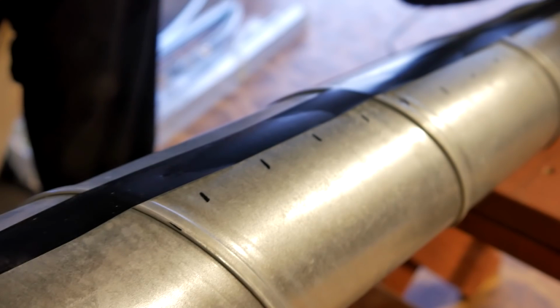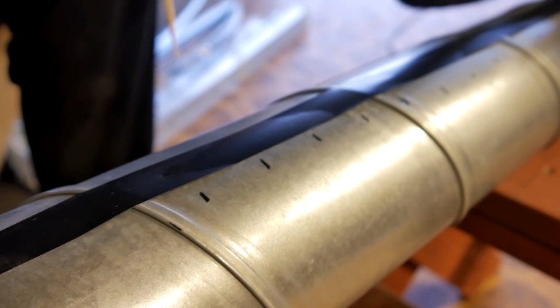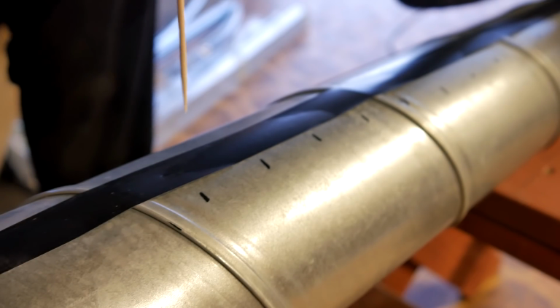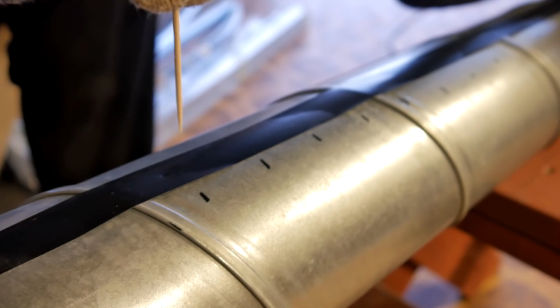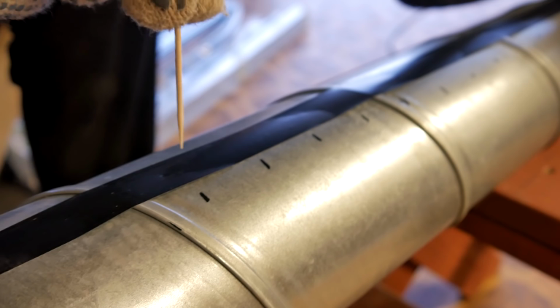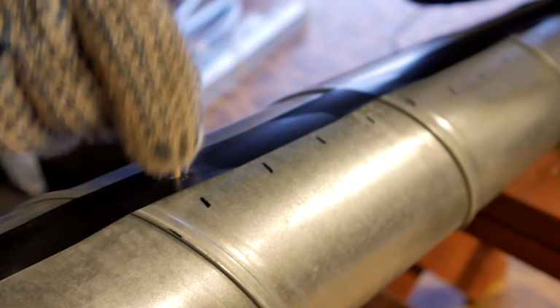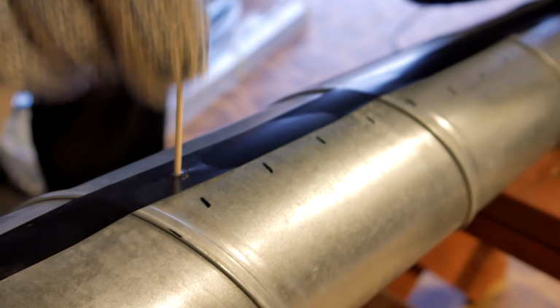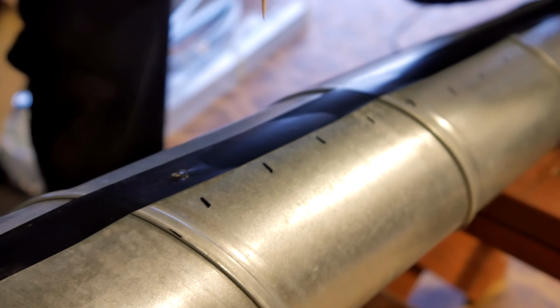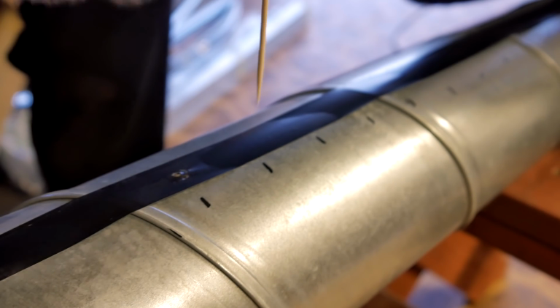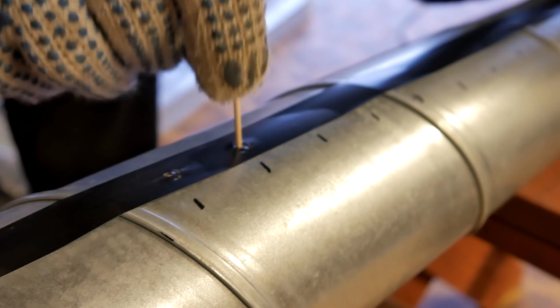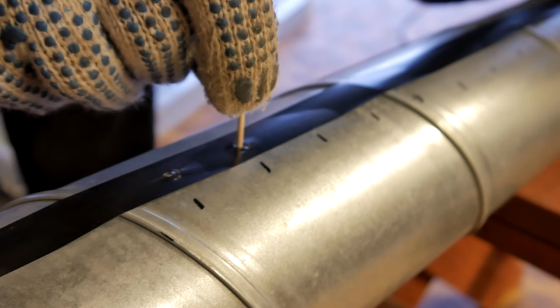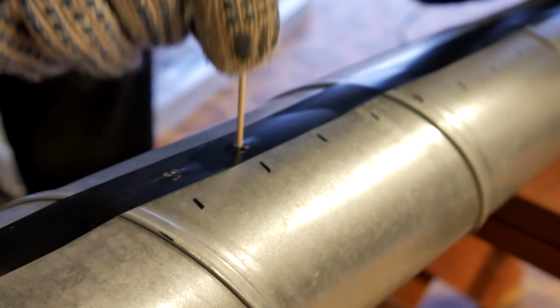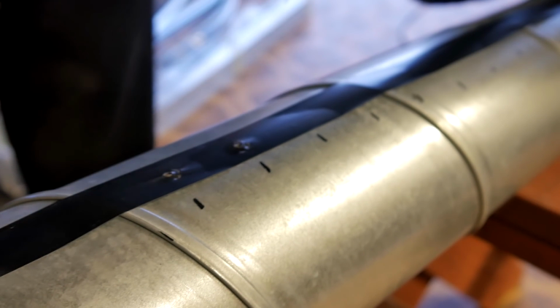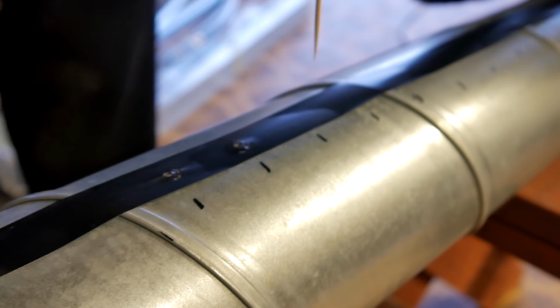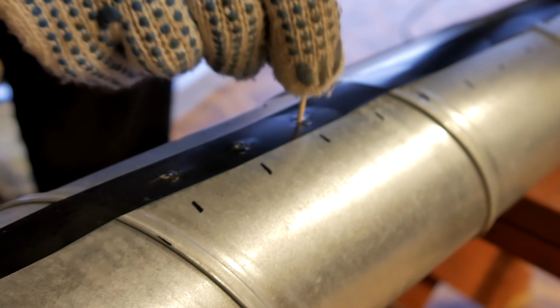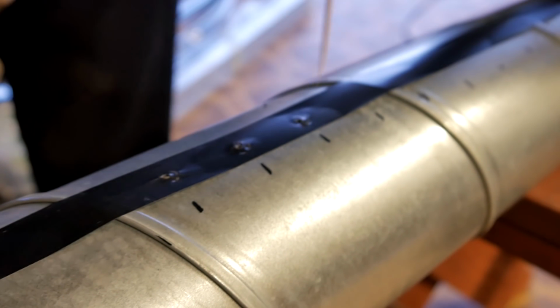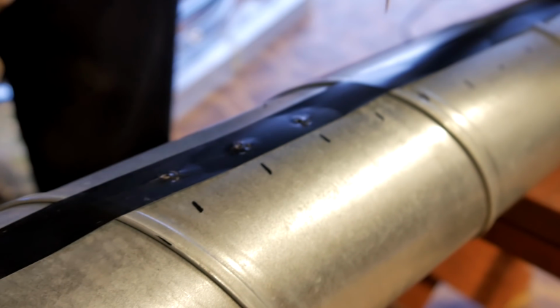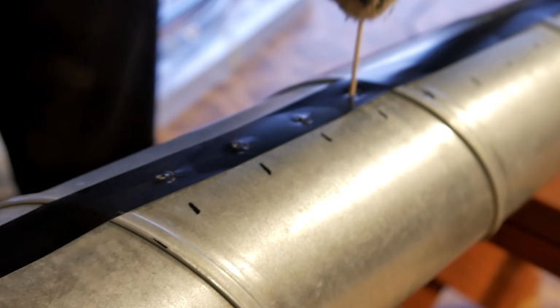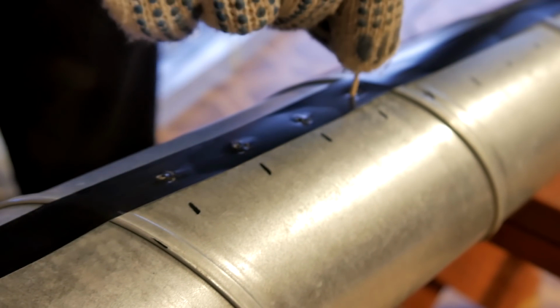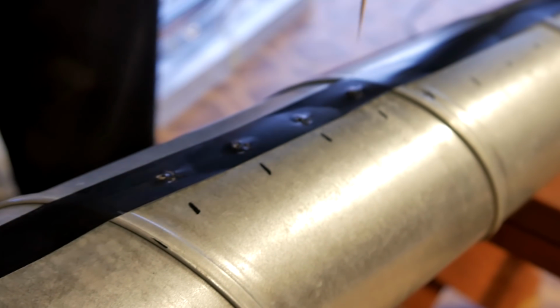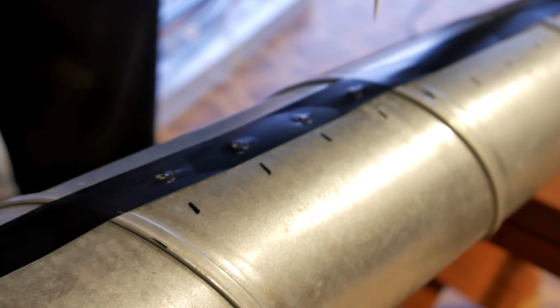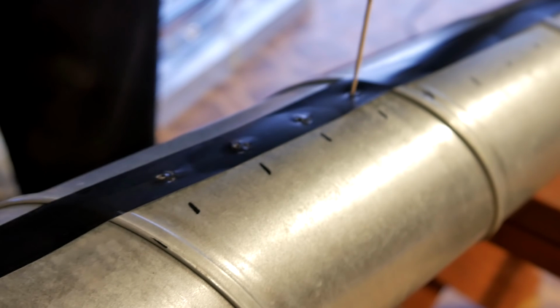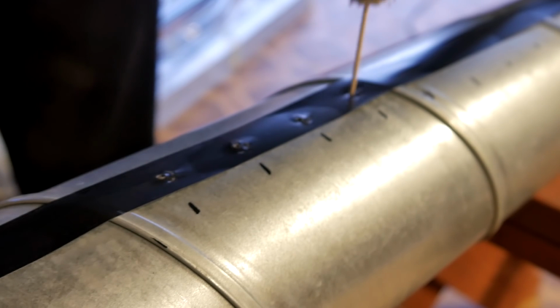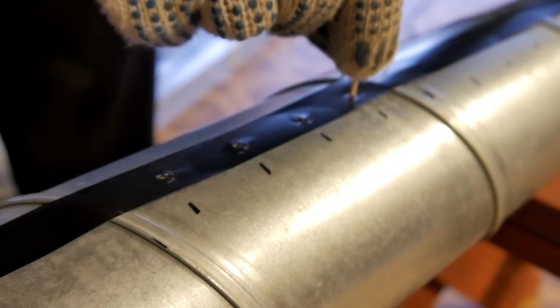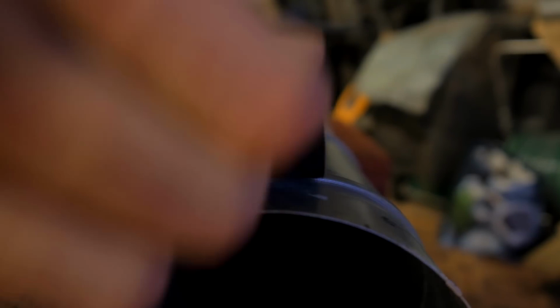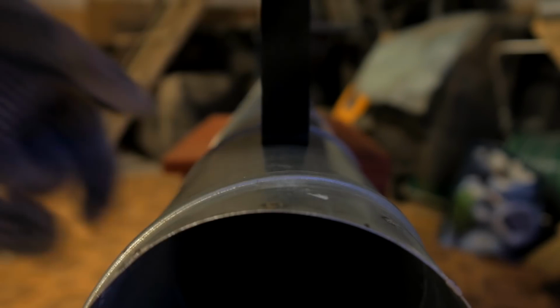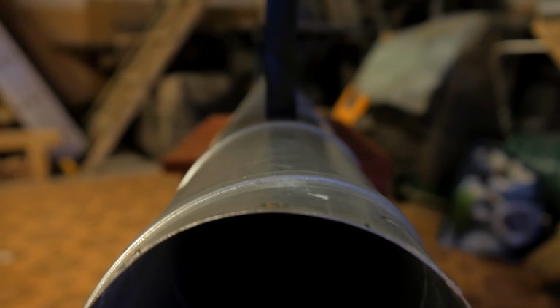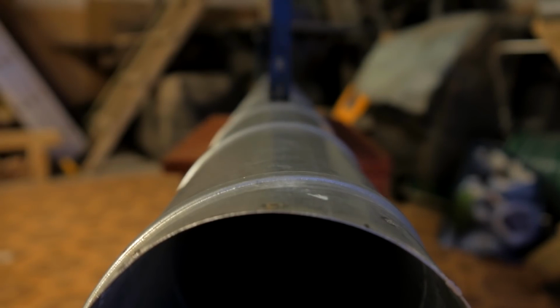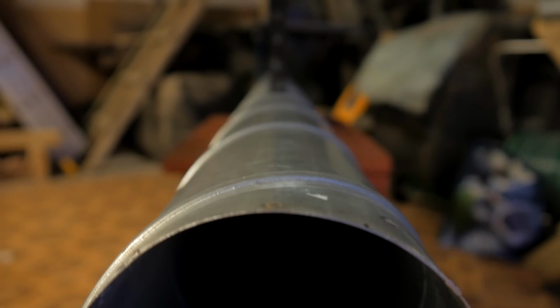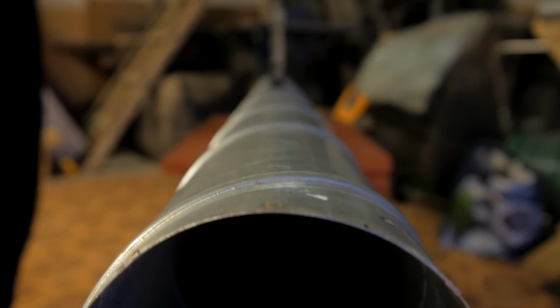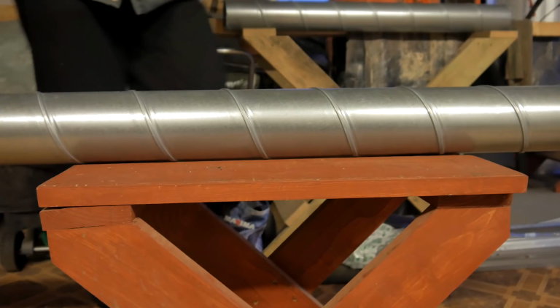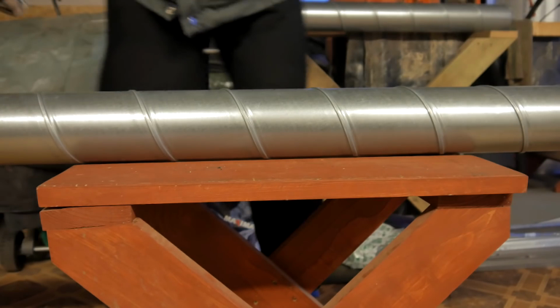I then use a 3-millimeter toothpick to puncture holes along the pipe. Here's where the gas will escape, forming a column of fire when ignited. We could then peel off the tape.